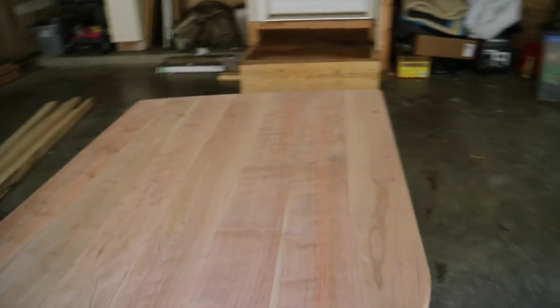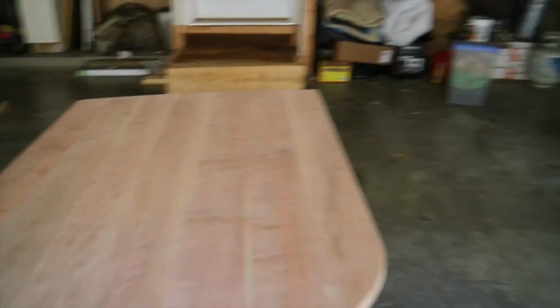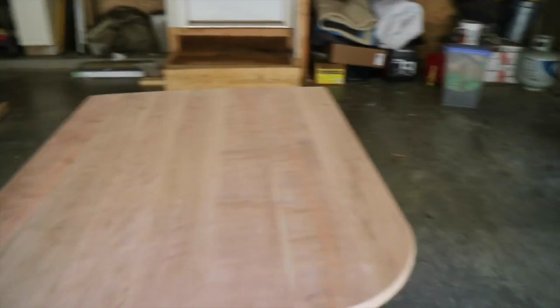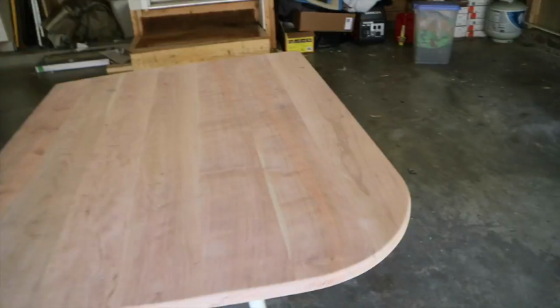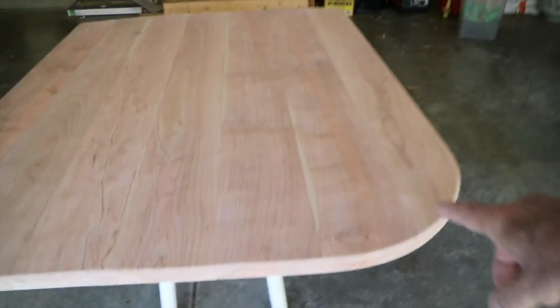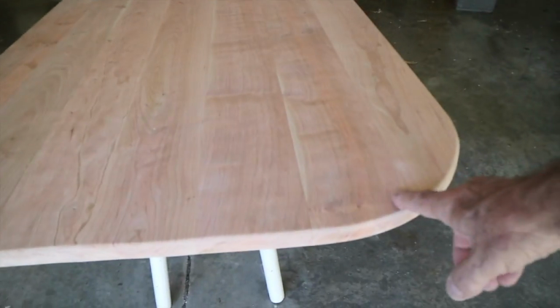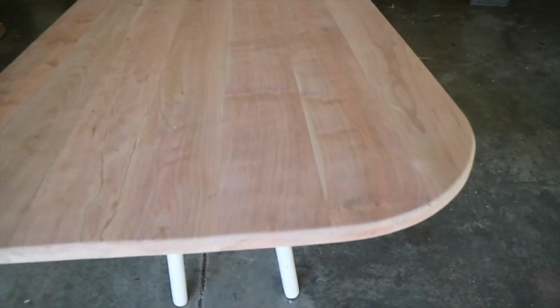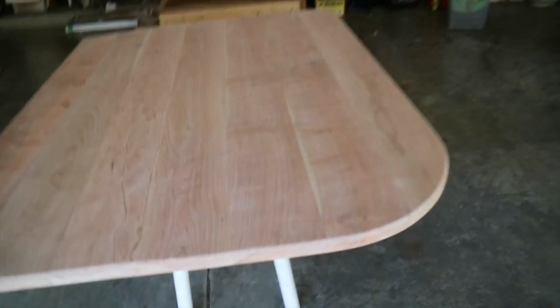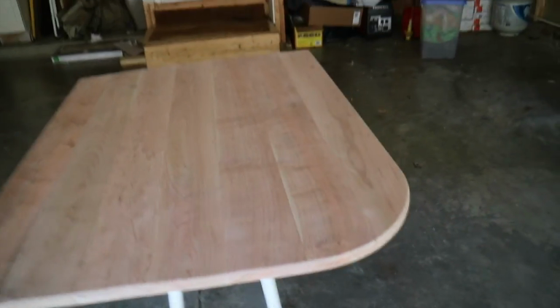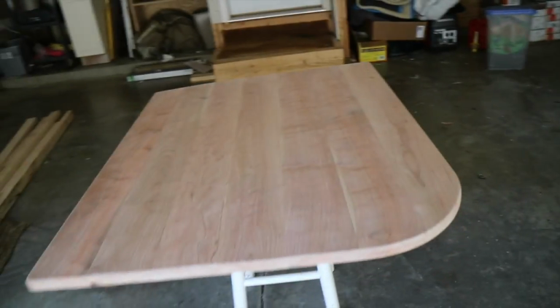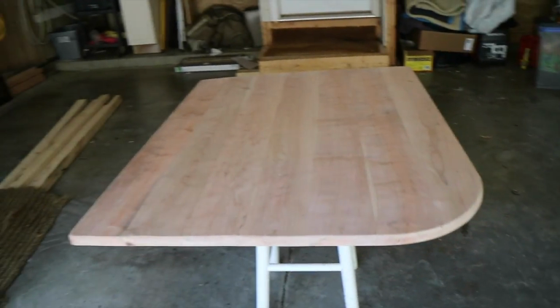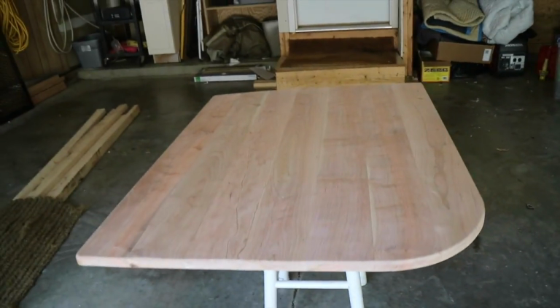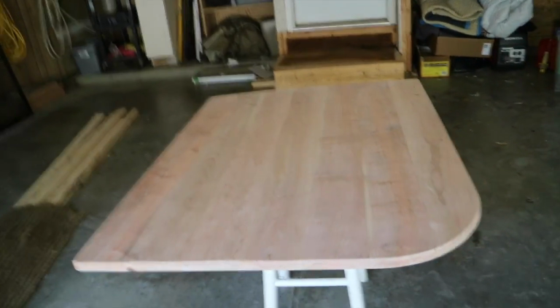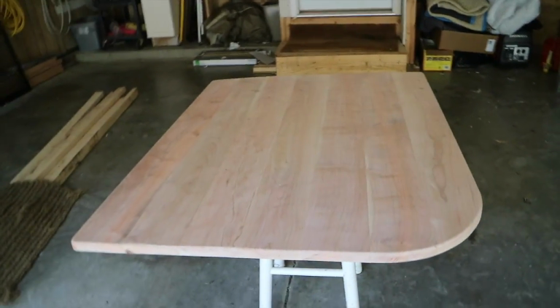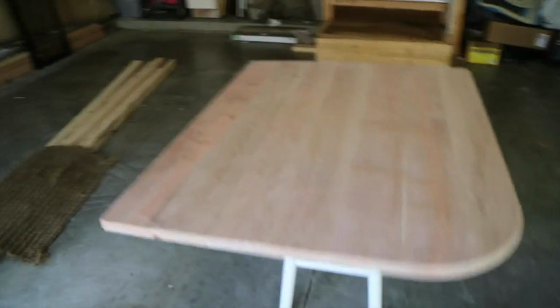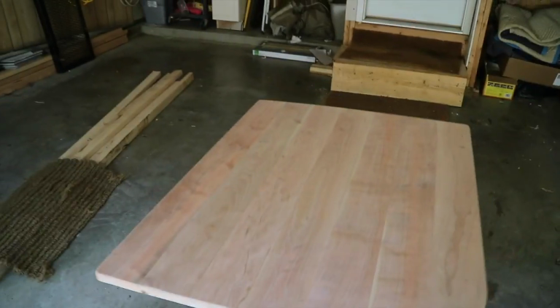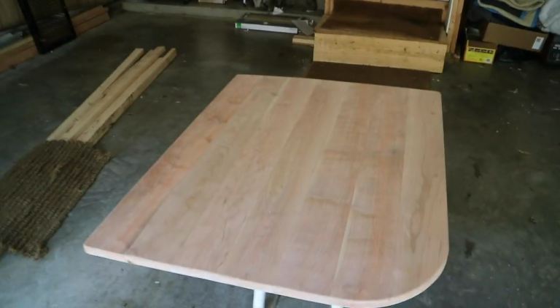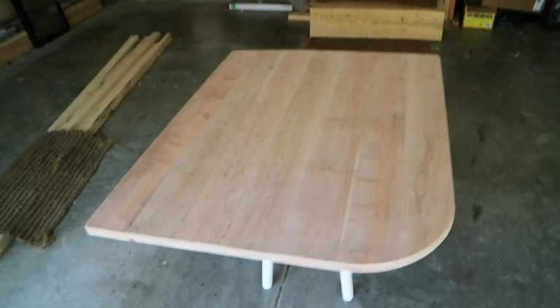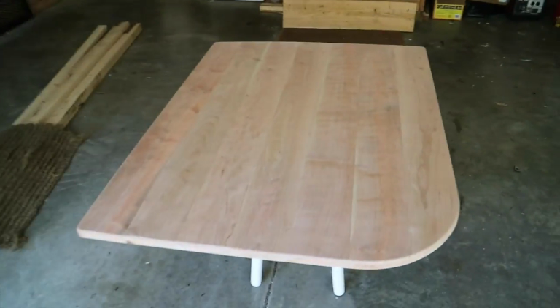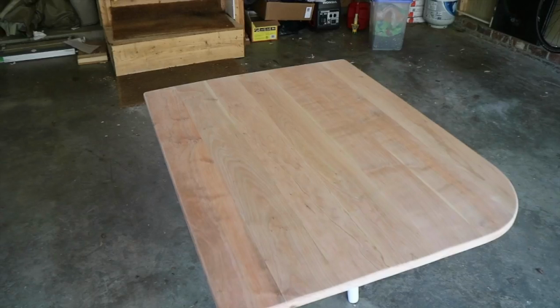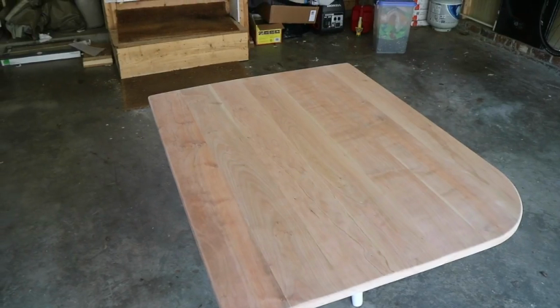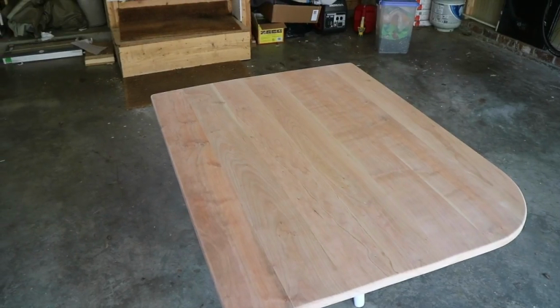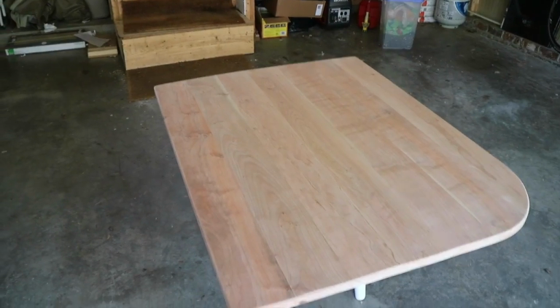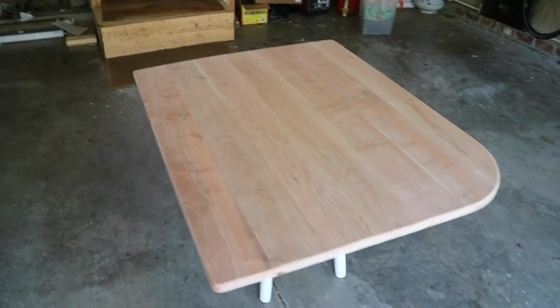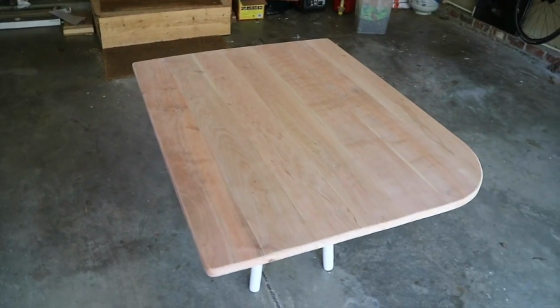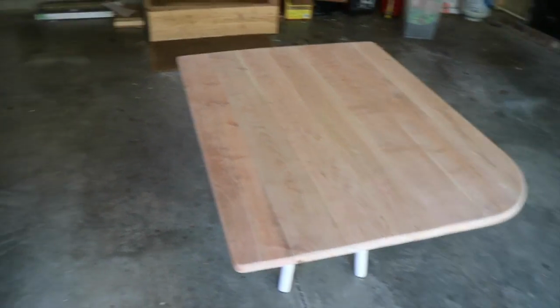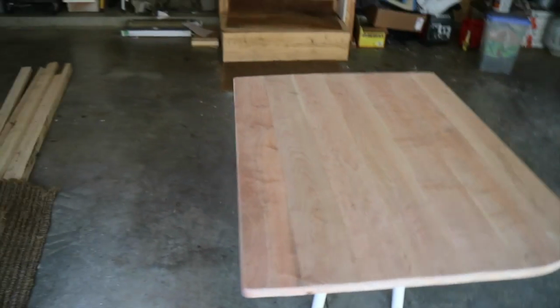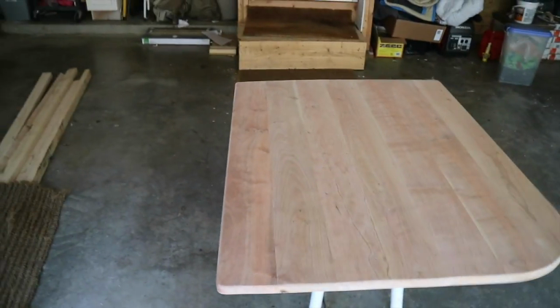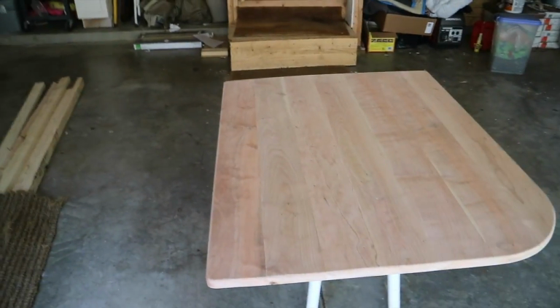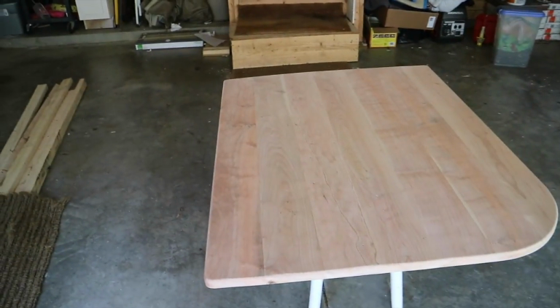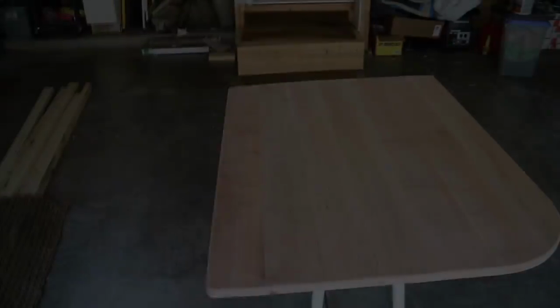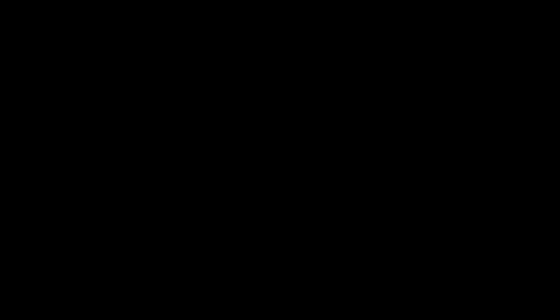I'll put a heavy radius on that corner there — you'll see why once I install it. It's sanded to 100 grit and I think I'm going to take it down to about 150.